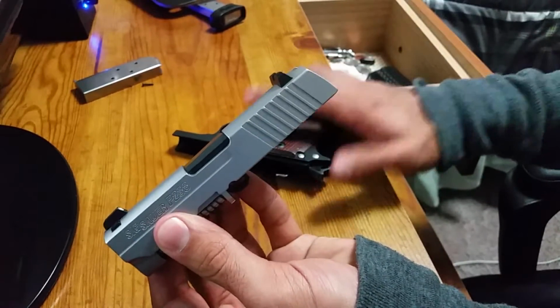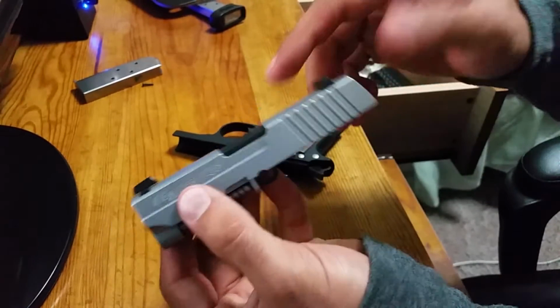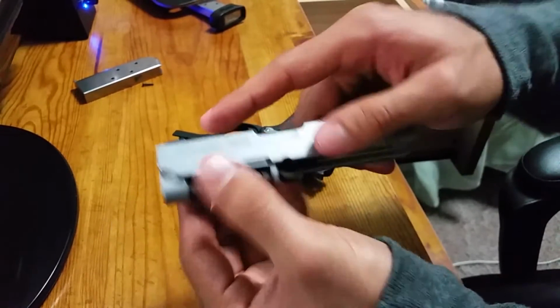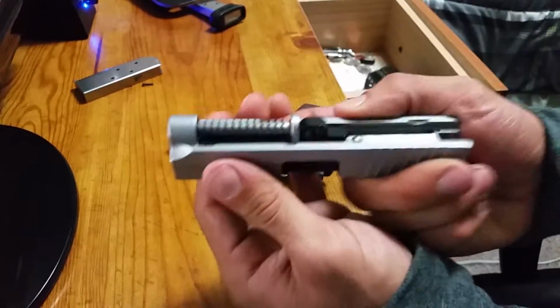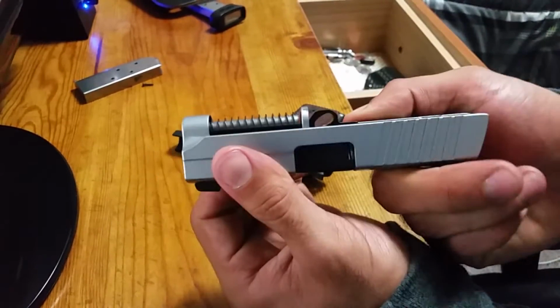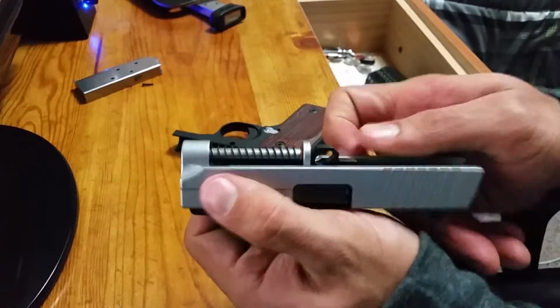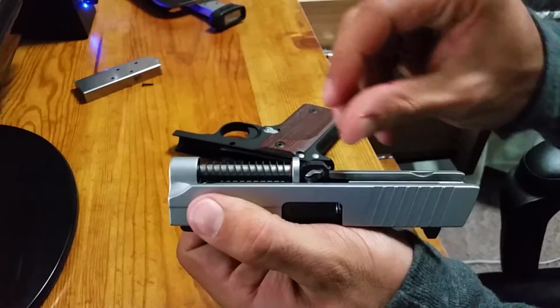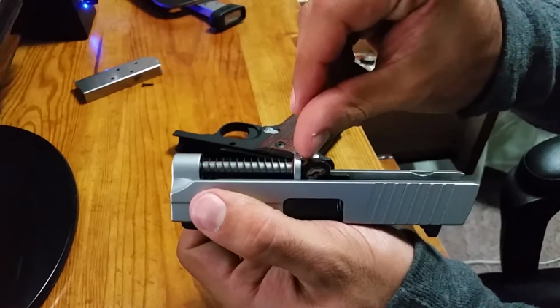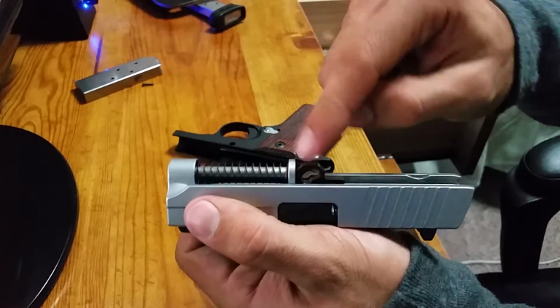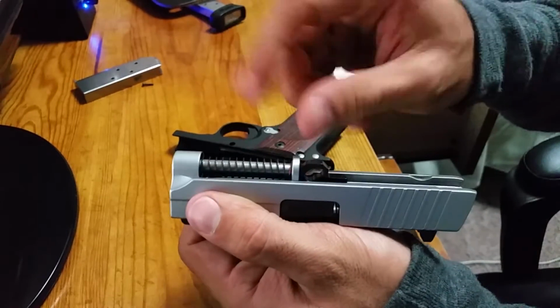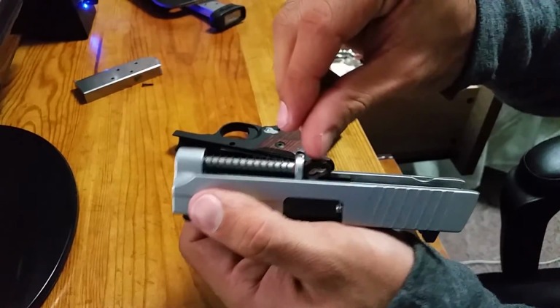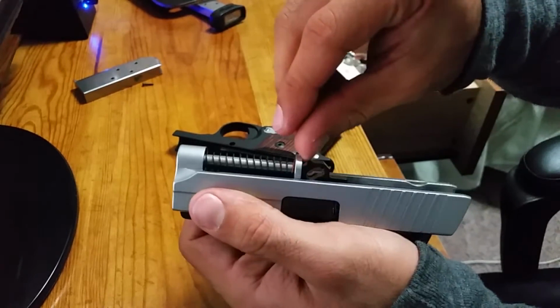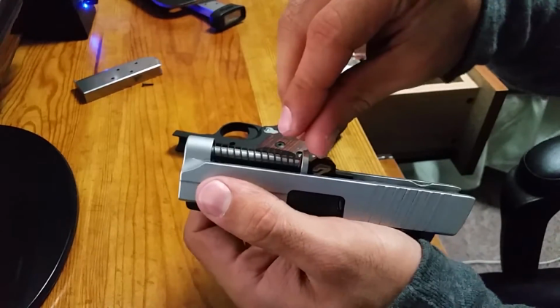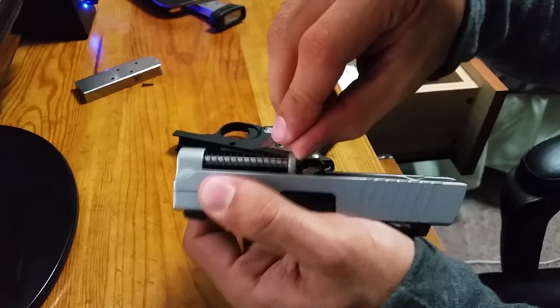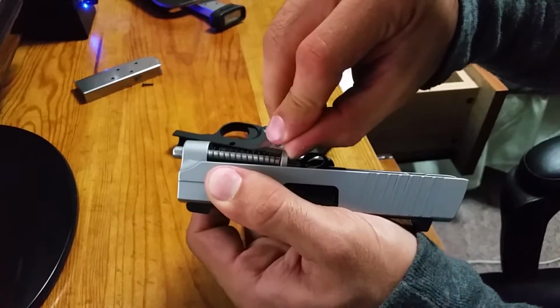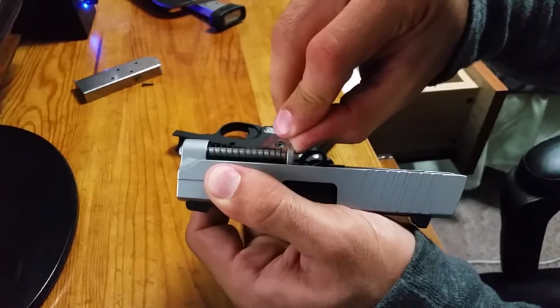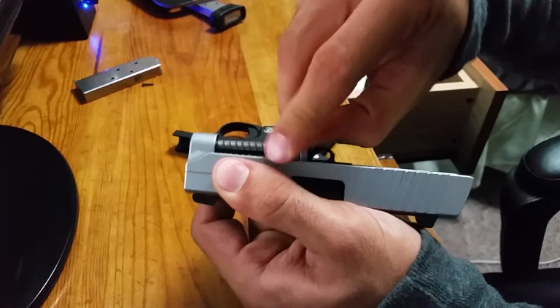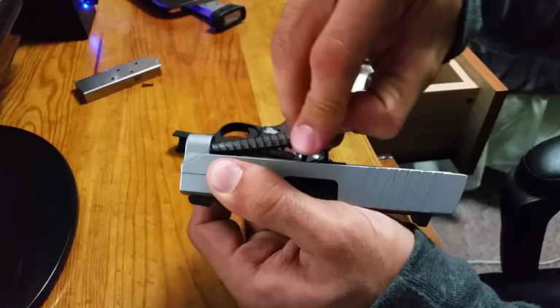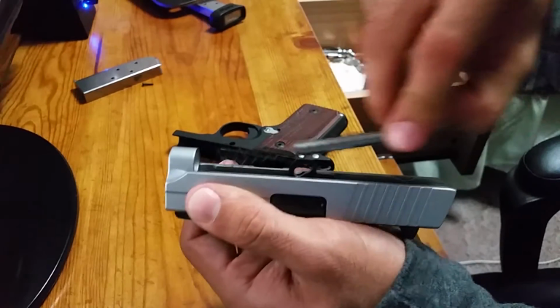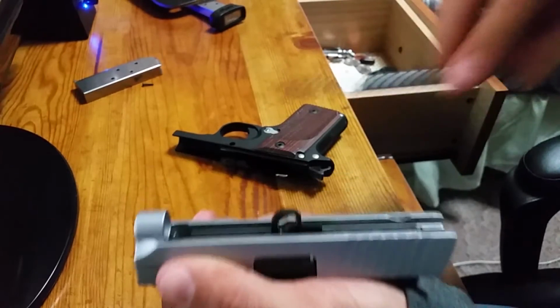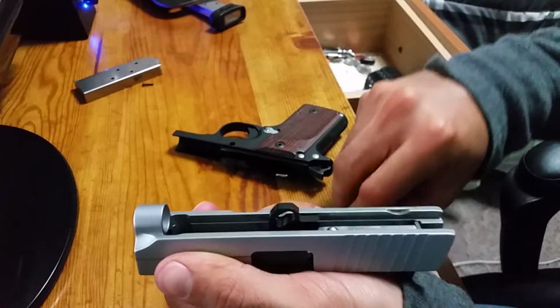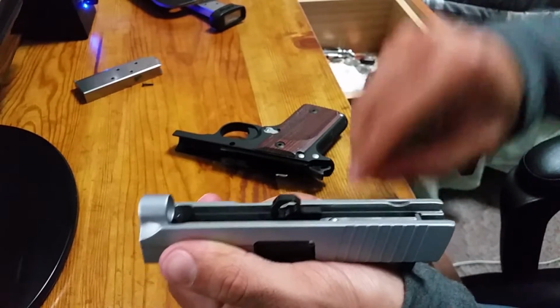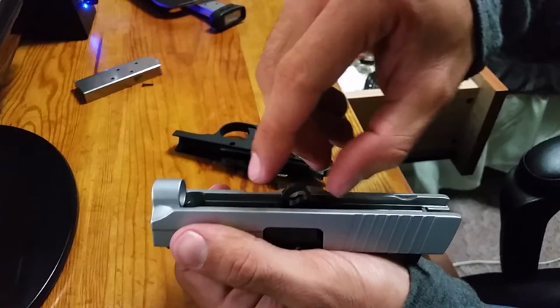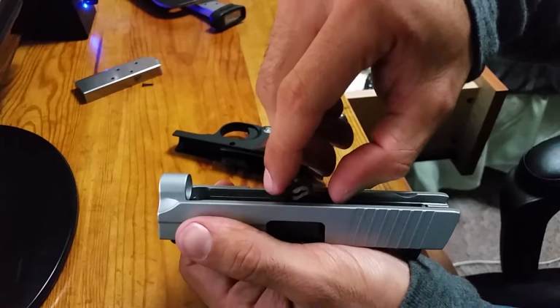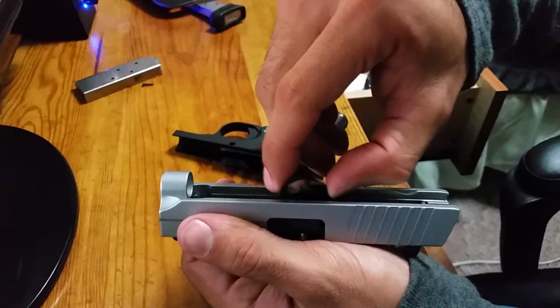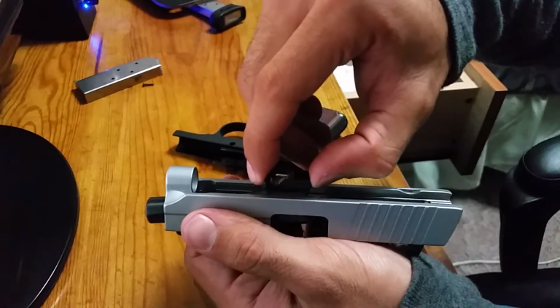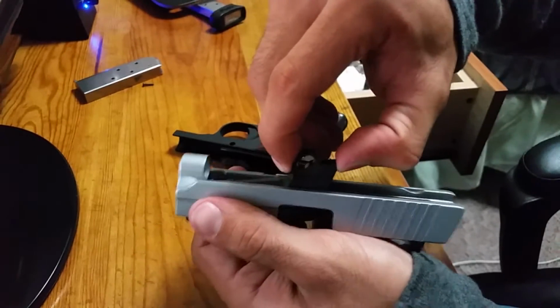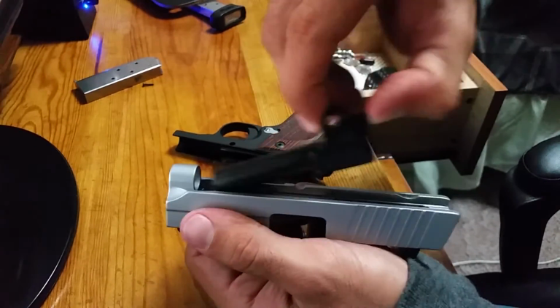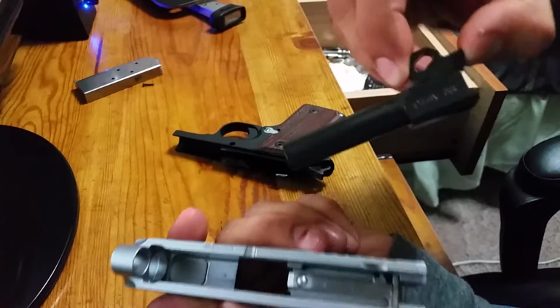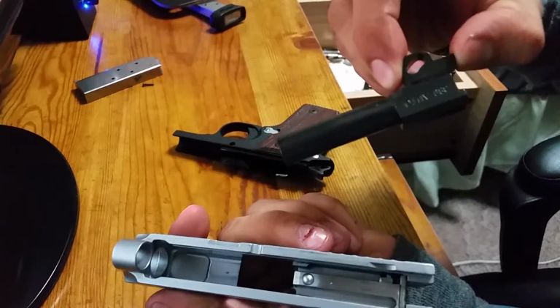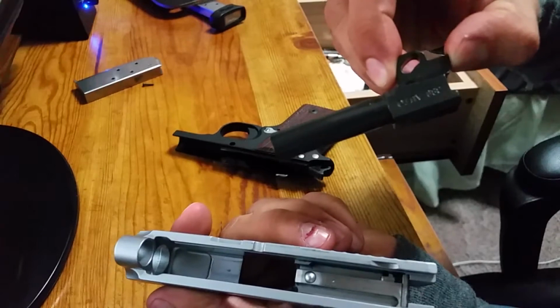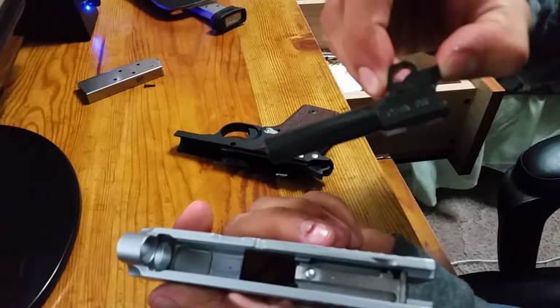Now you can just slide it out. There's the frame and slide. Put pressure on the recoil rod with the spring — inward and out. Same thing with the barrel — inward and out.